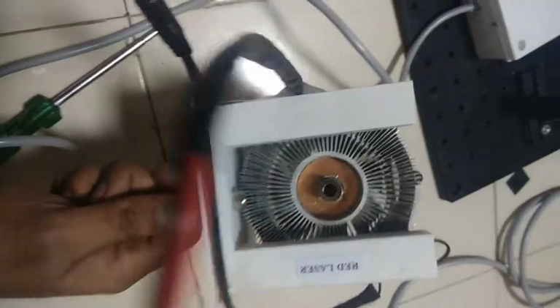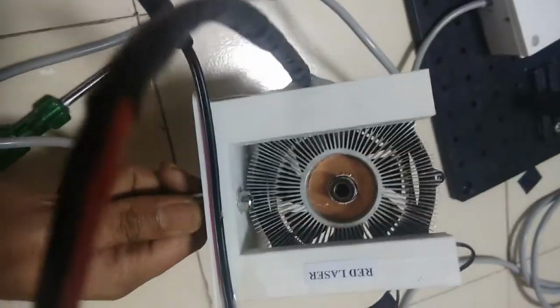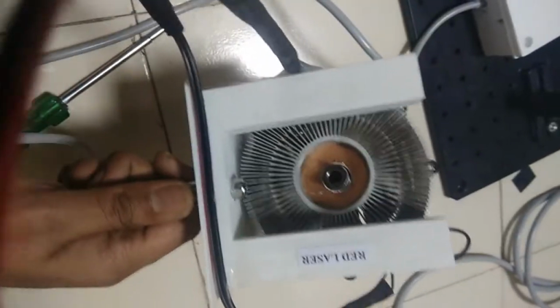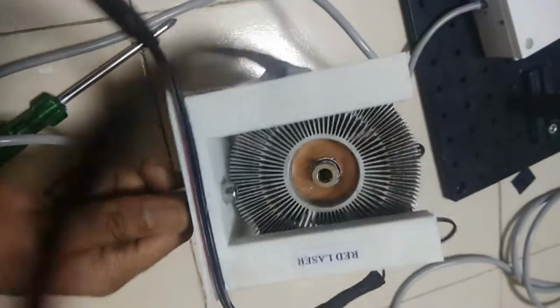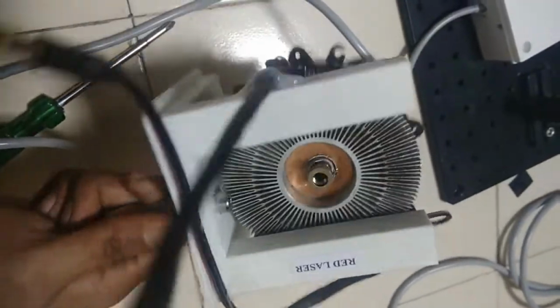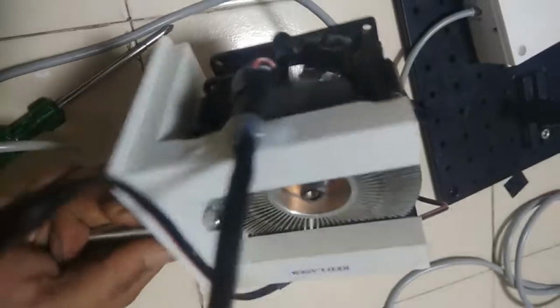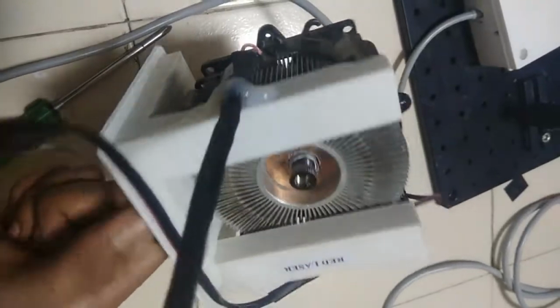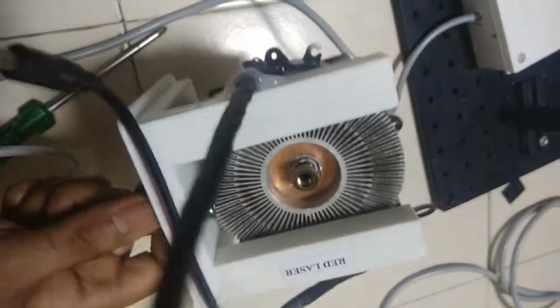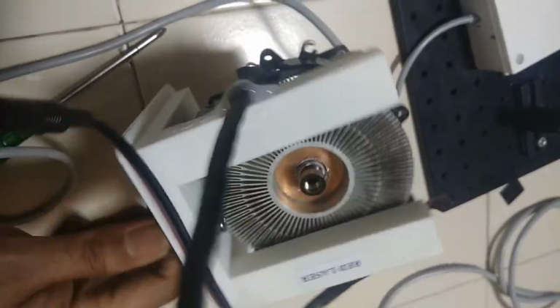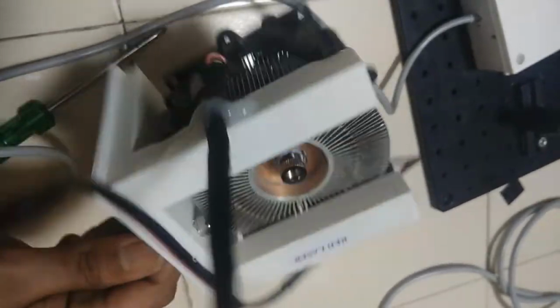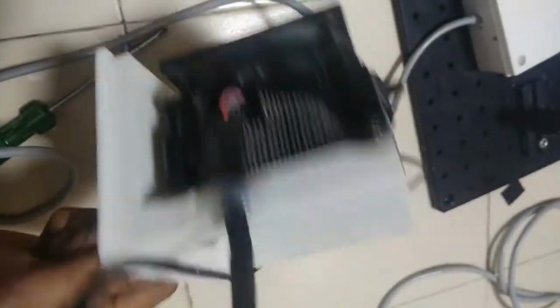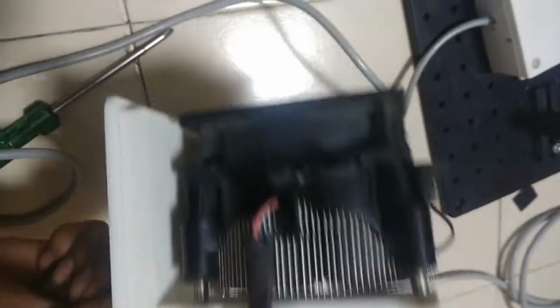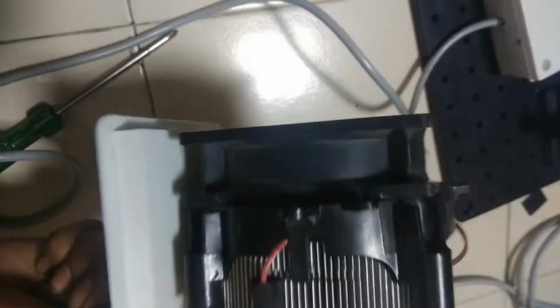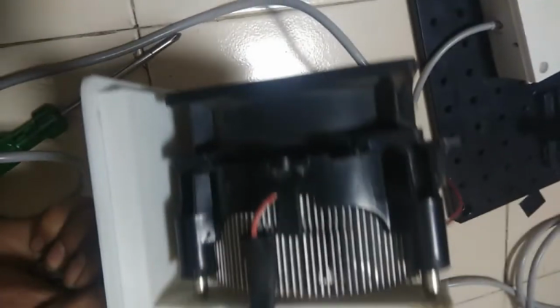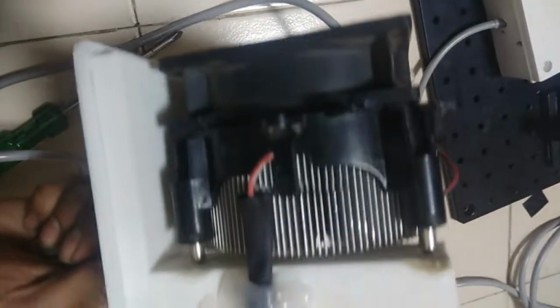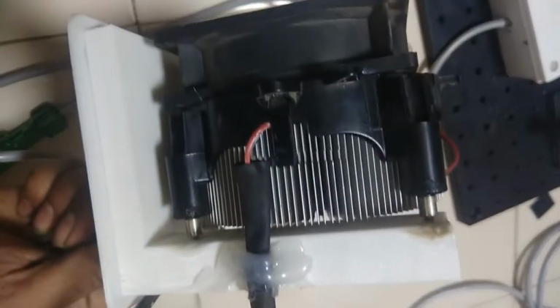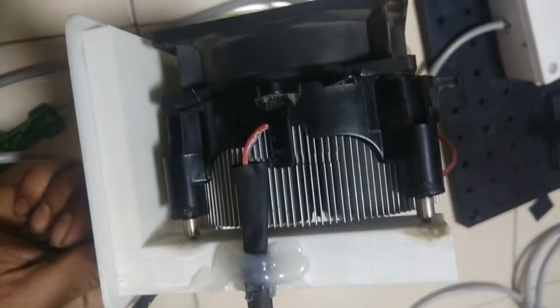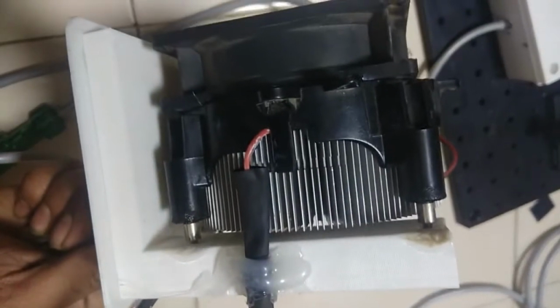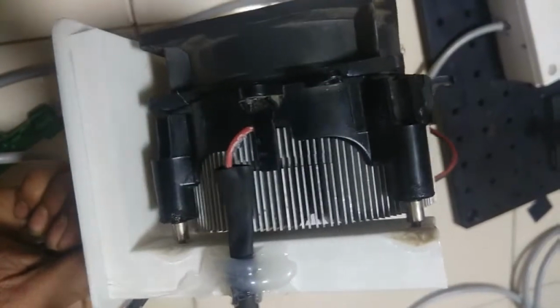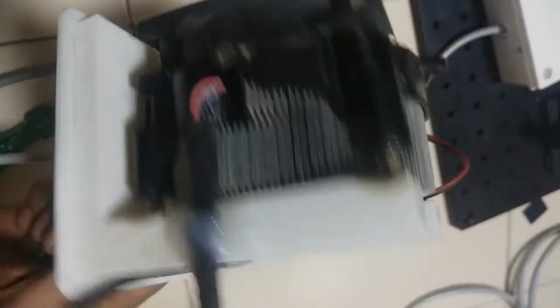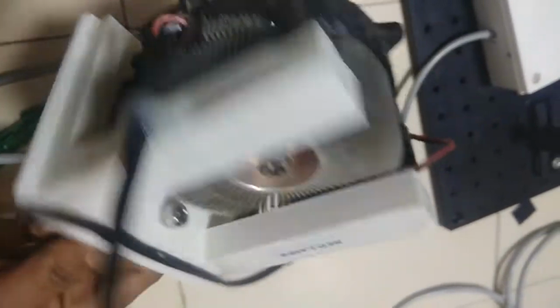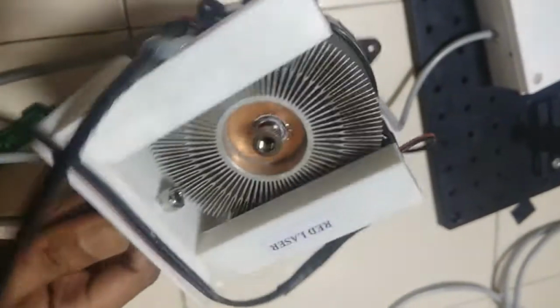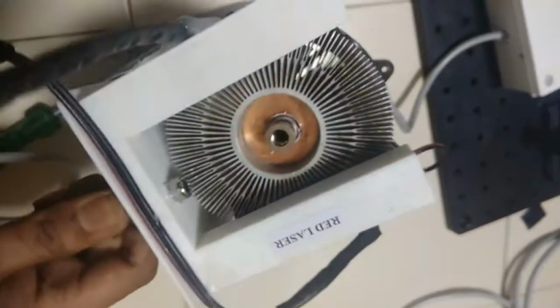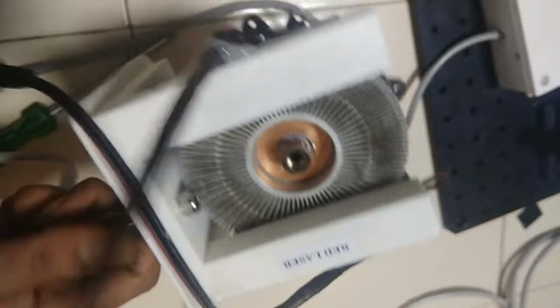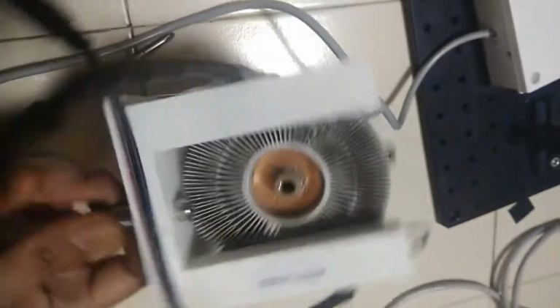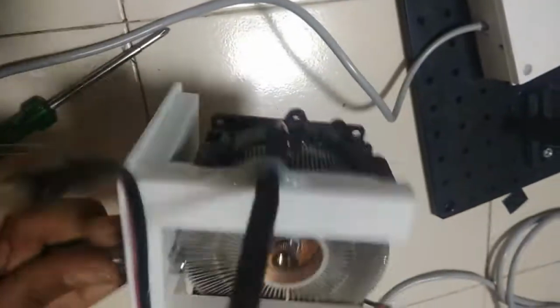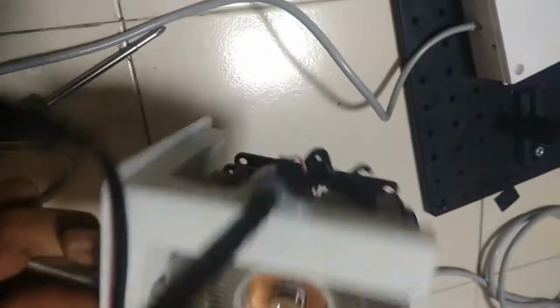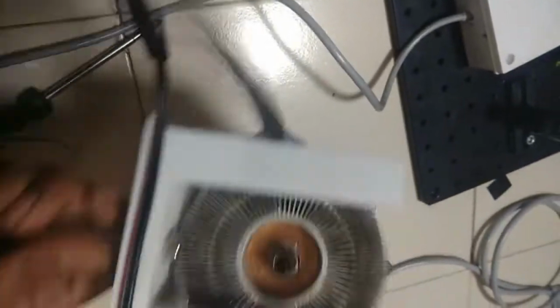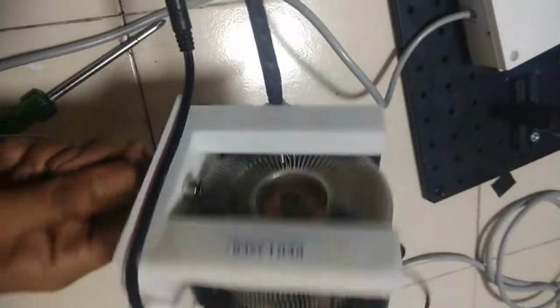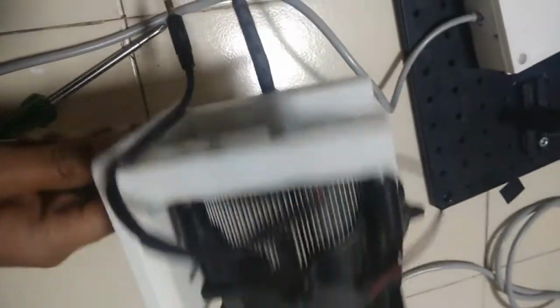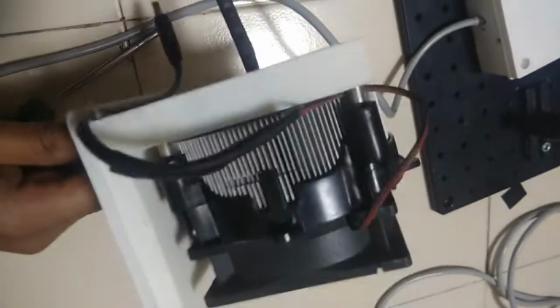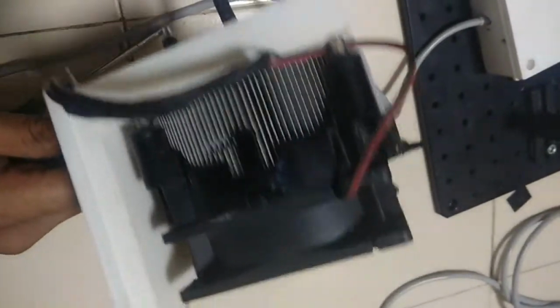You can get your own laser diodes from online sites like AliExpress, Amazon, and other sites from where you can purchase your own laser diode.